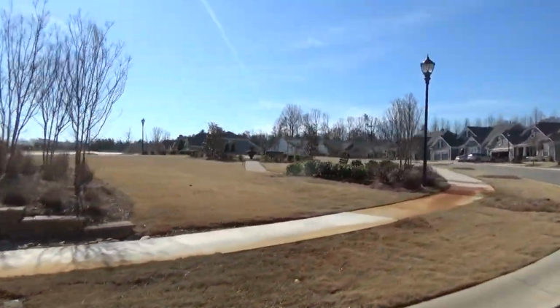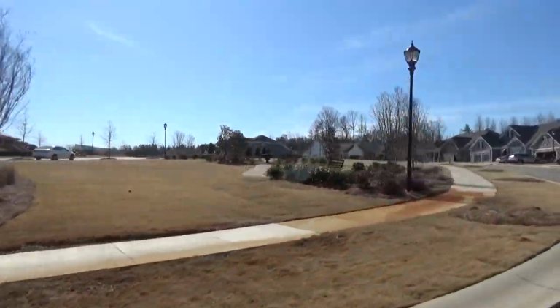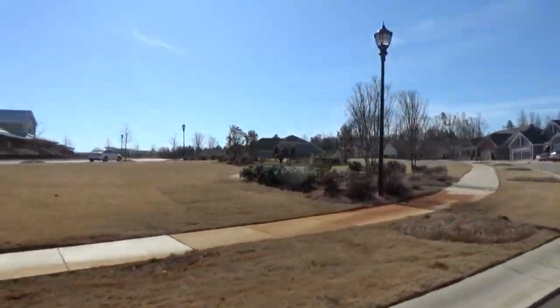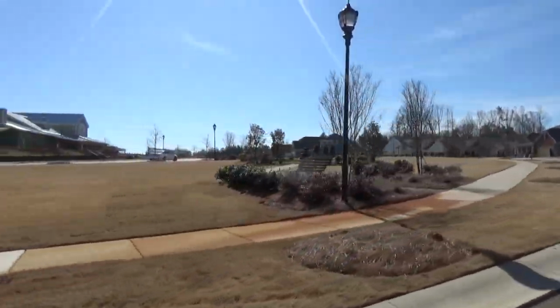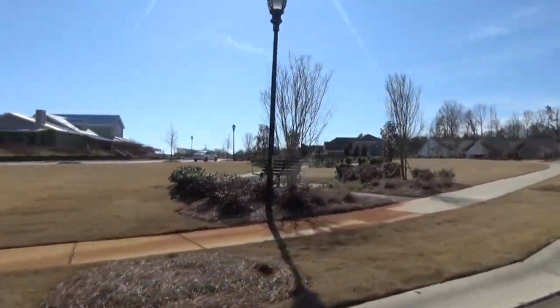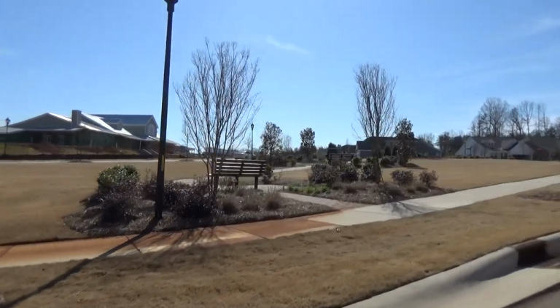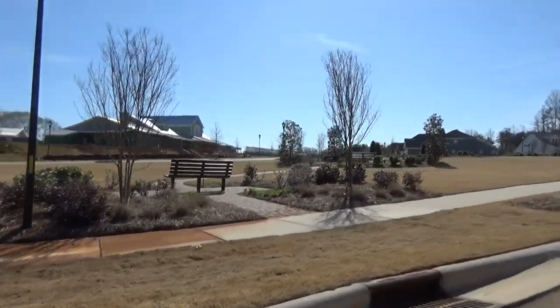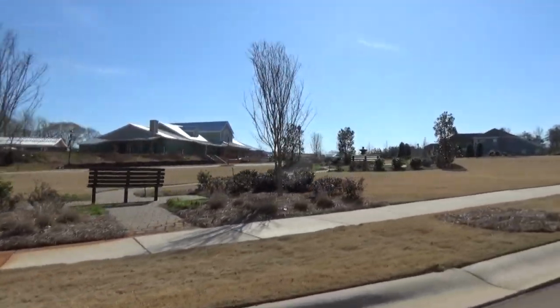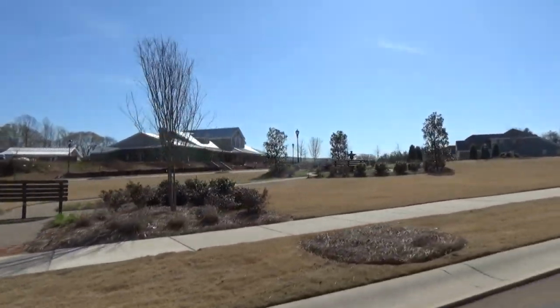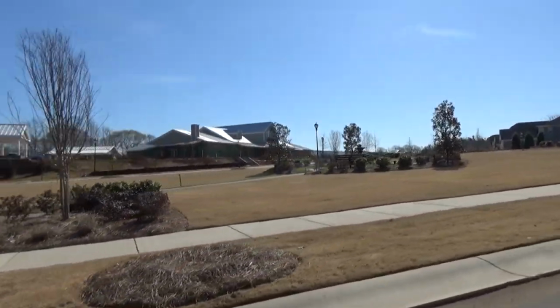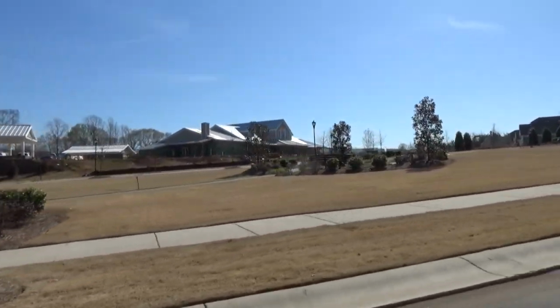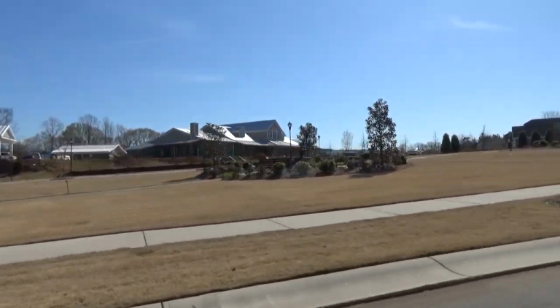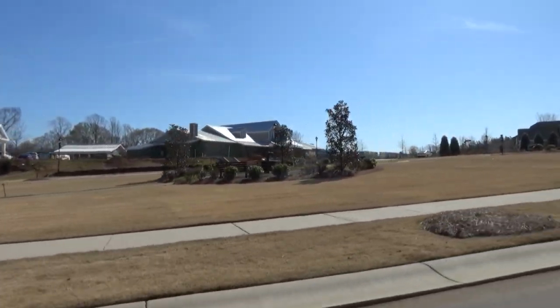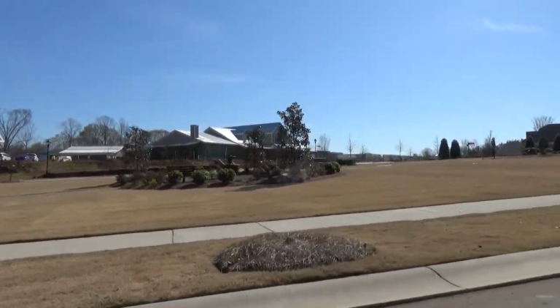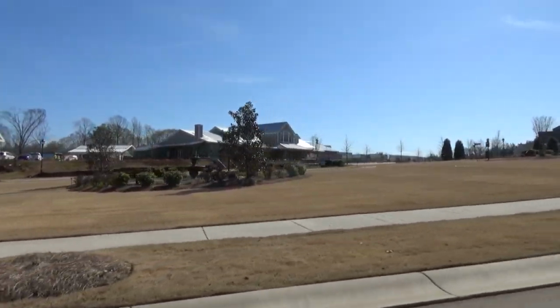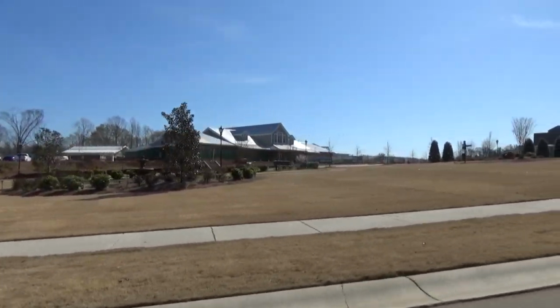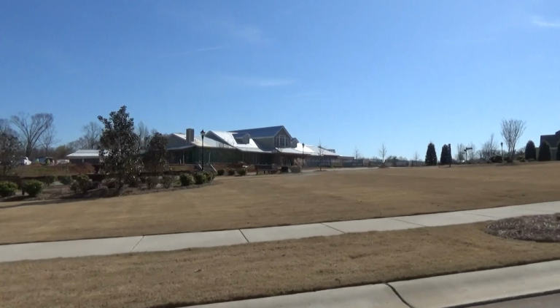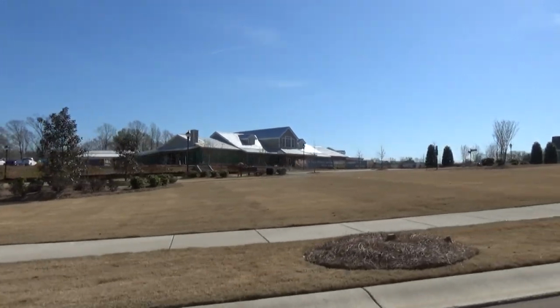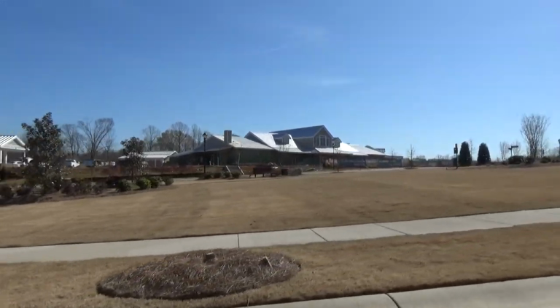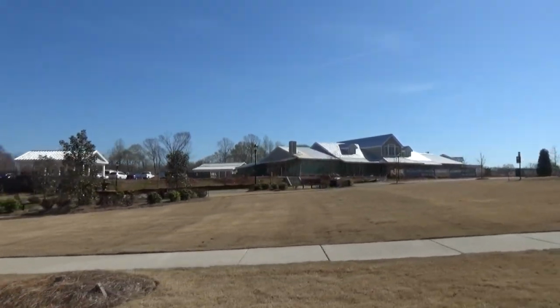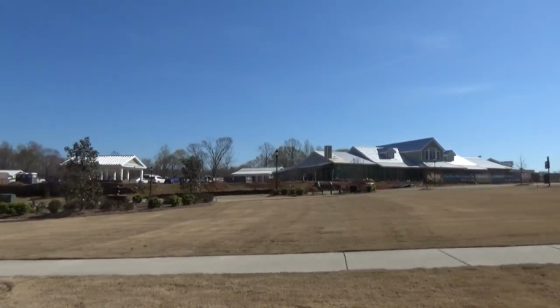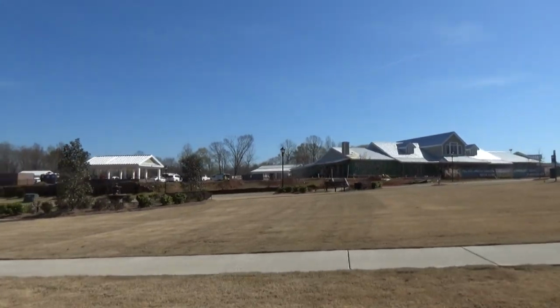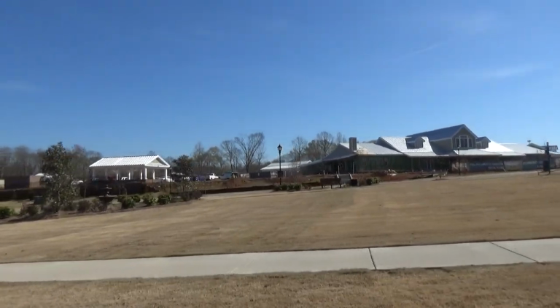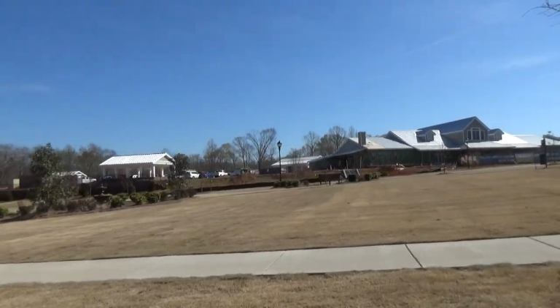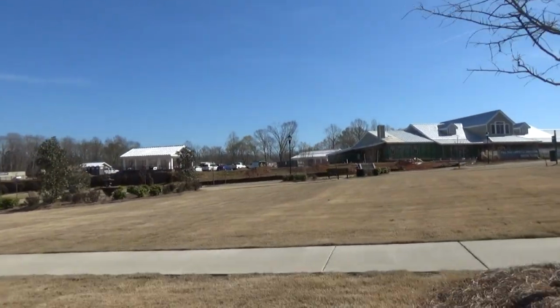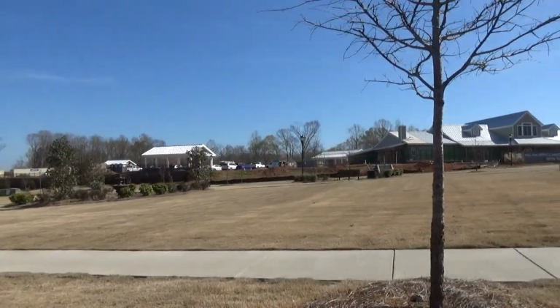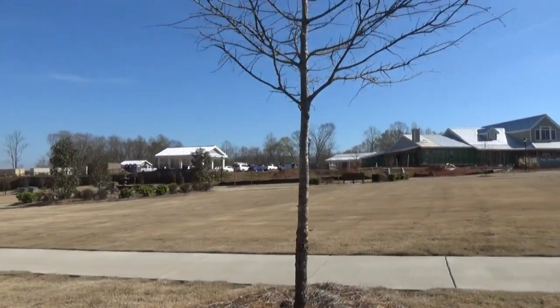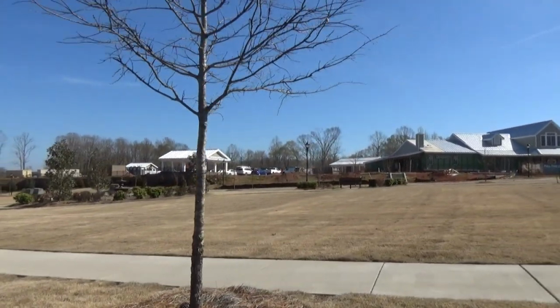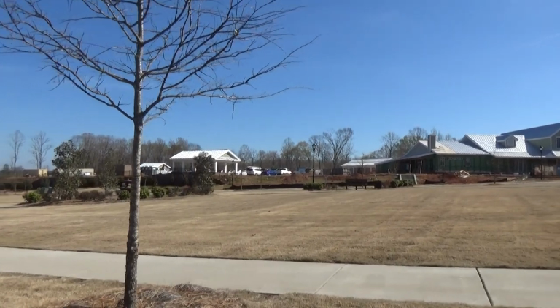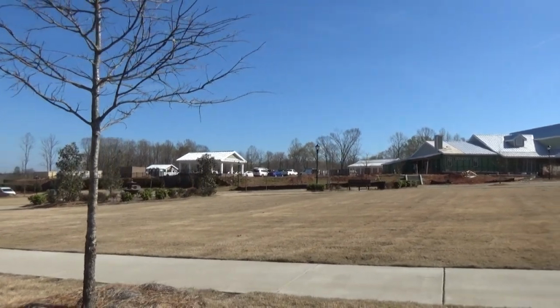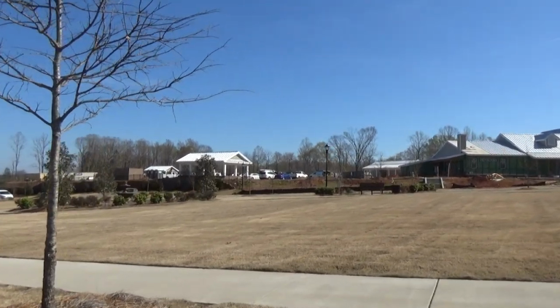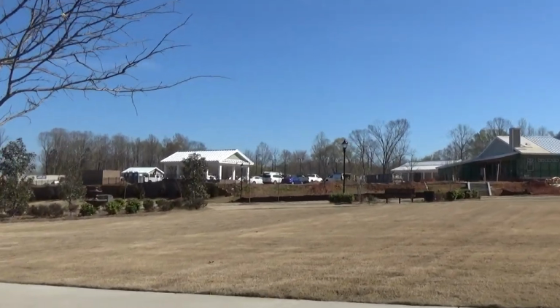Let's just say you go to the amenity center, you live at Crestwind, you come back and hang out with your dog right over here, meet some friends, go to the mailbox. This is shaping up so nicely.